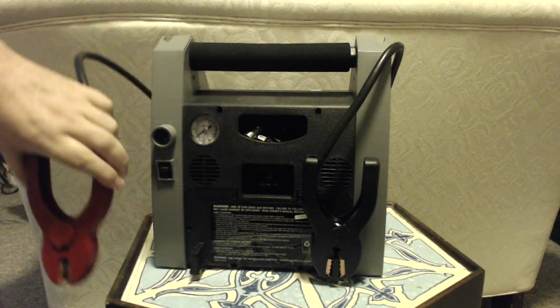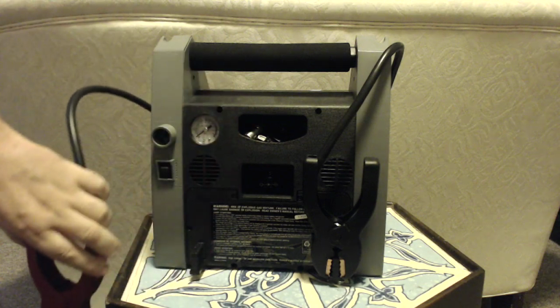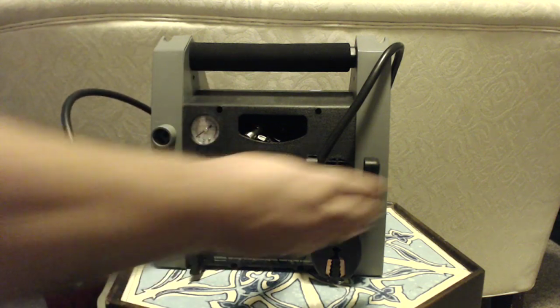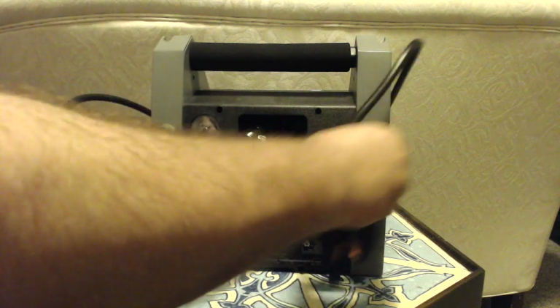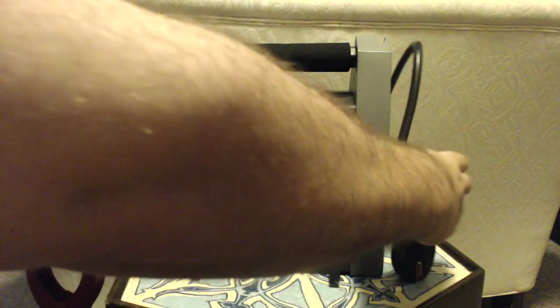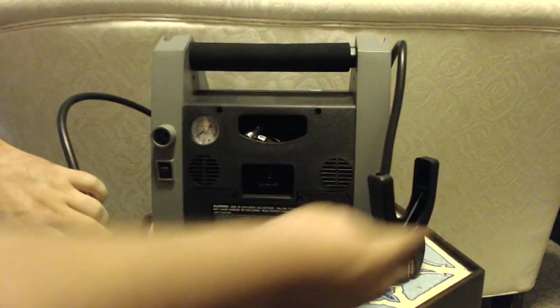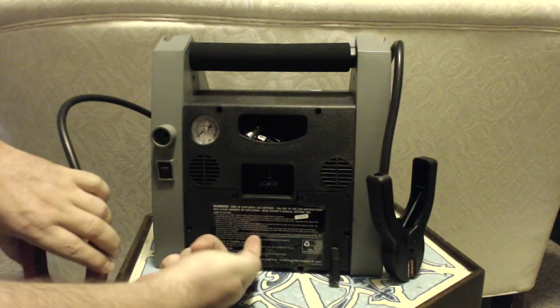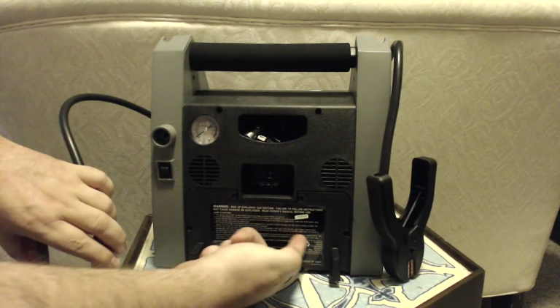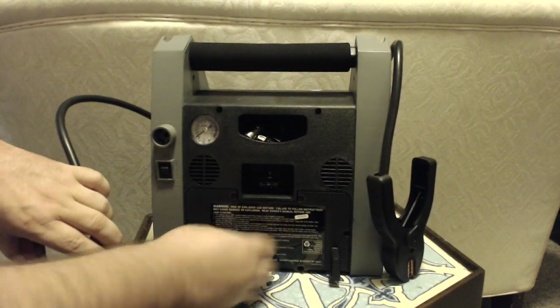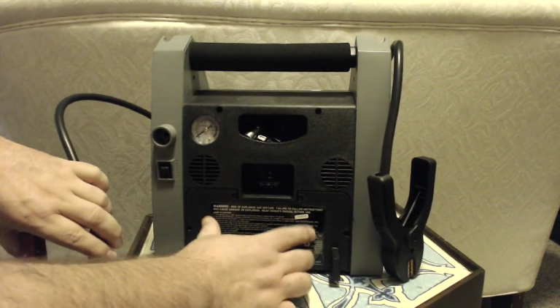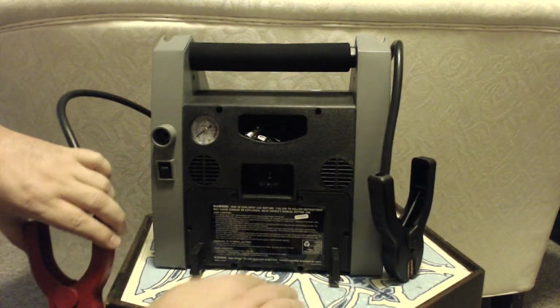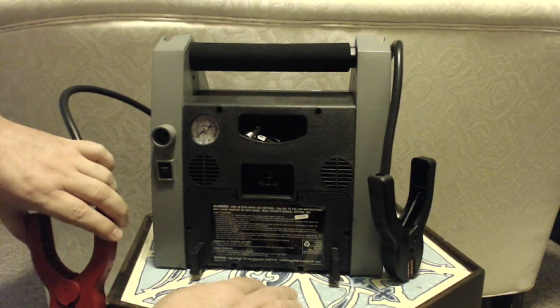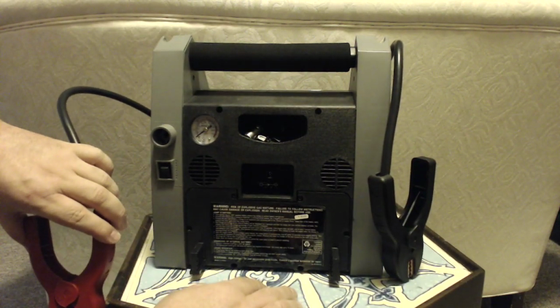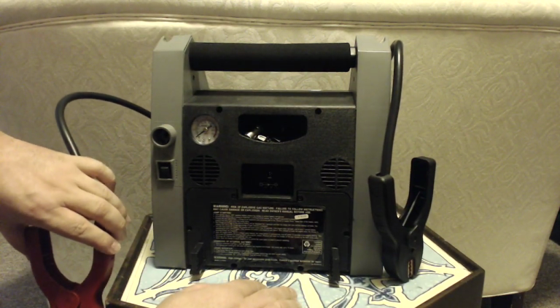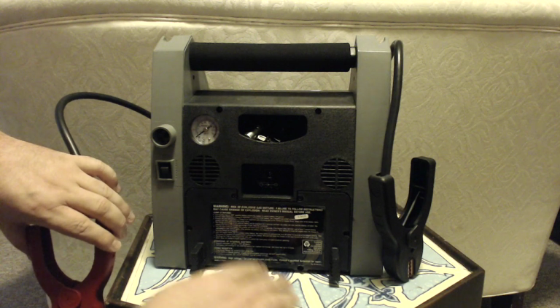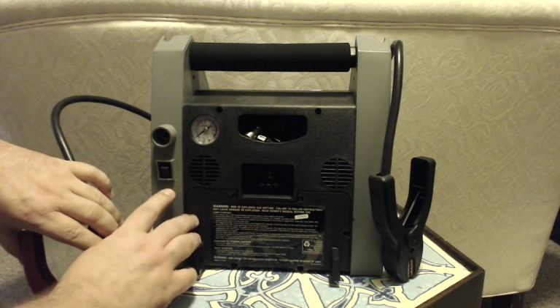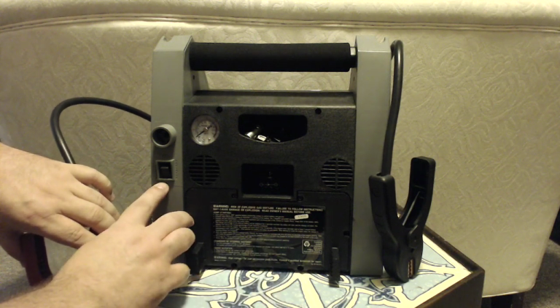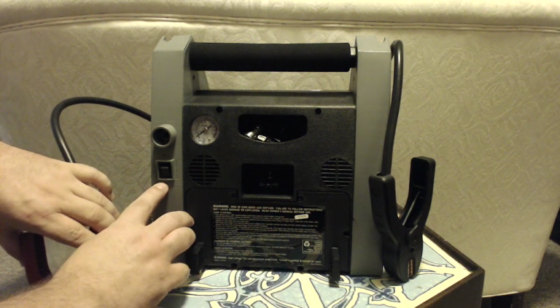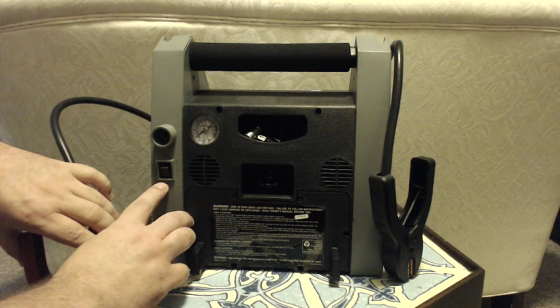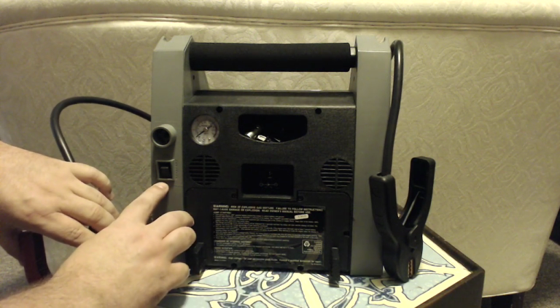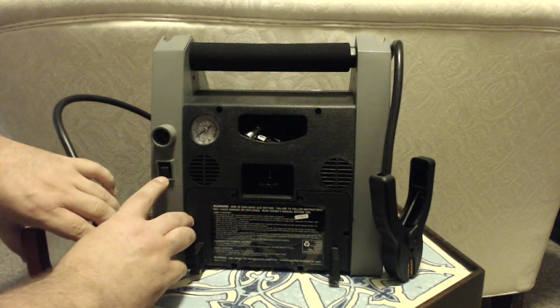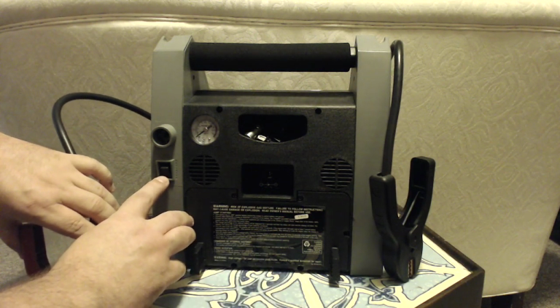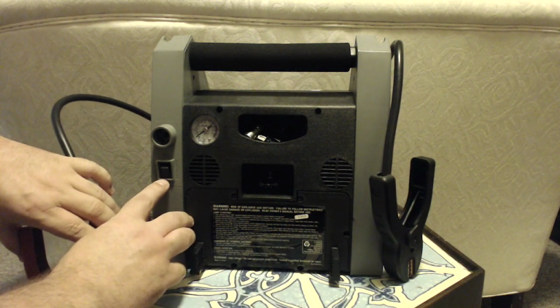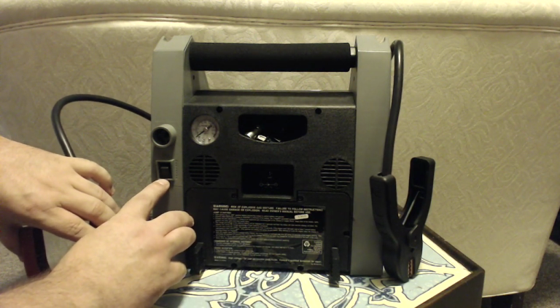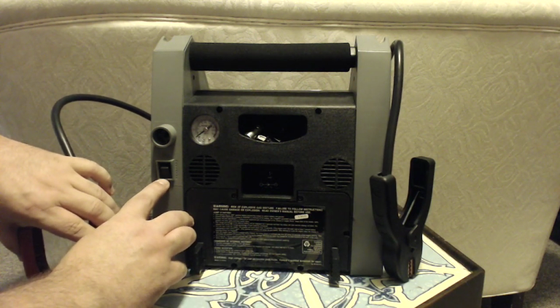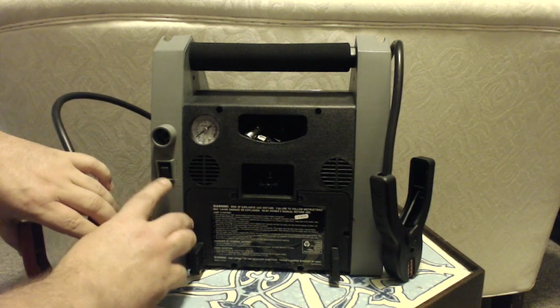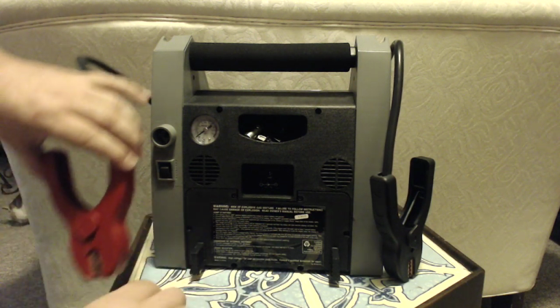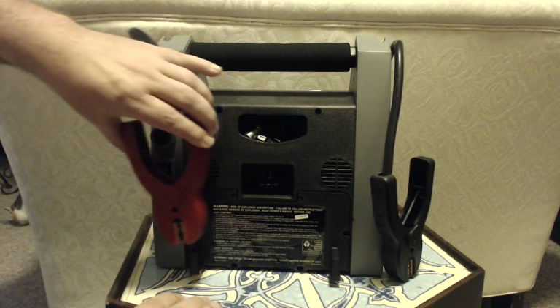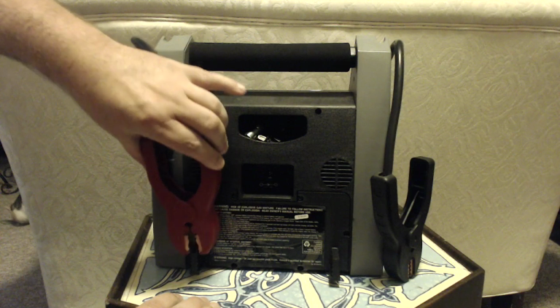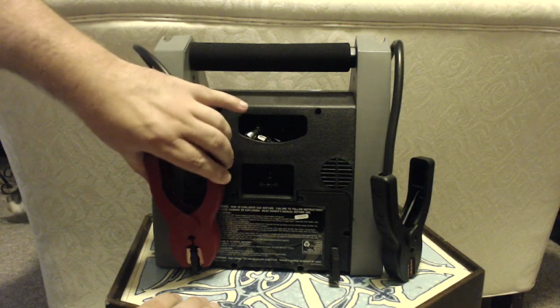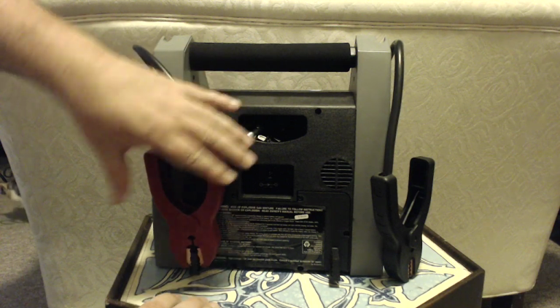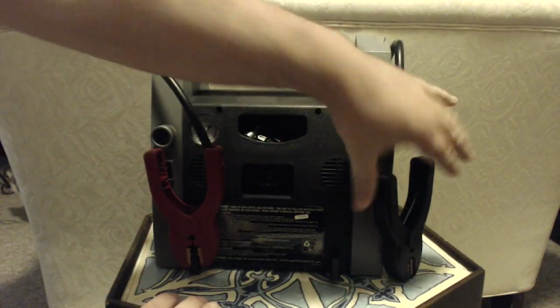I believe this is where the battery gets changed out. There's also an auto-off button for inflating your tires.